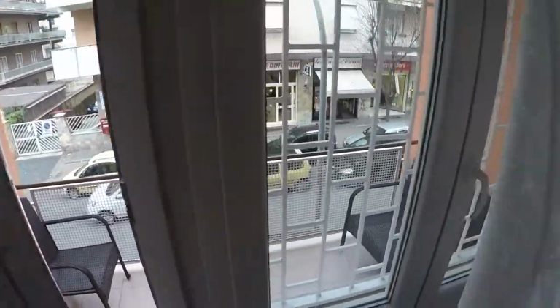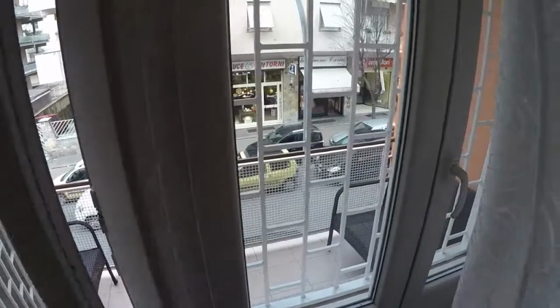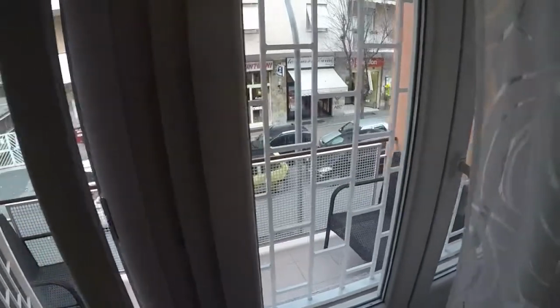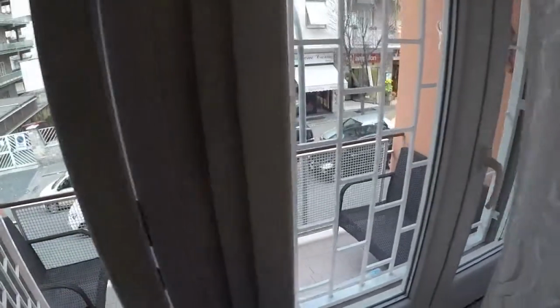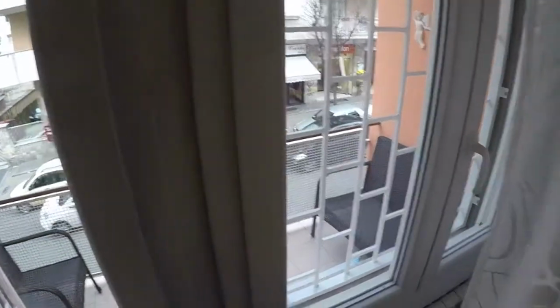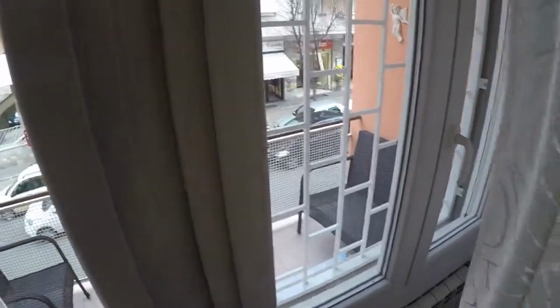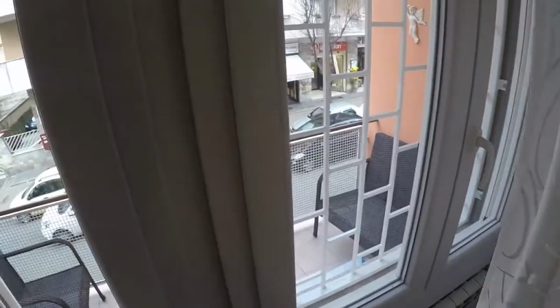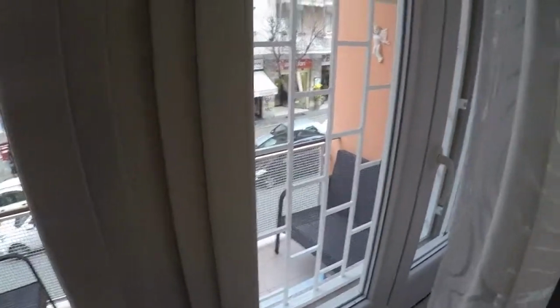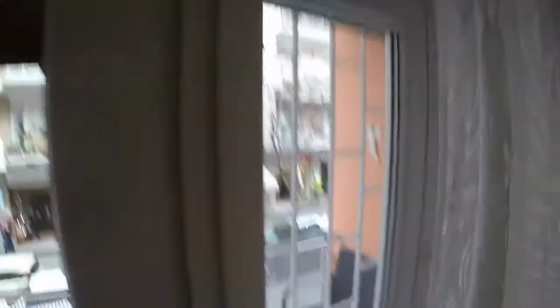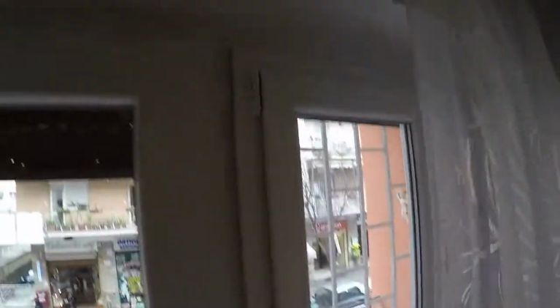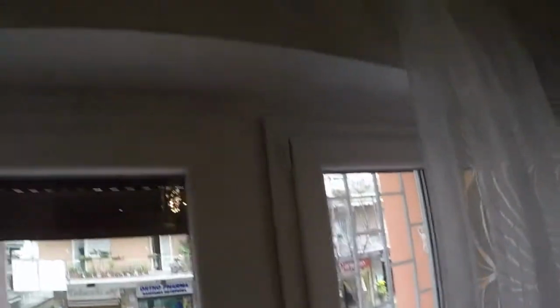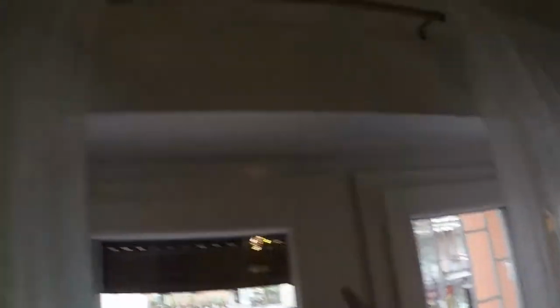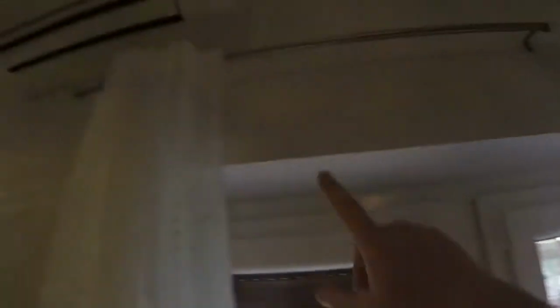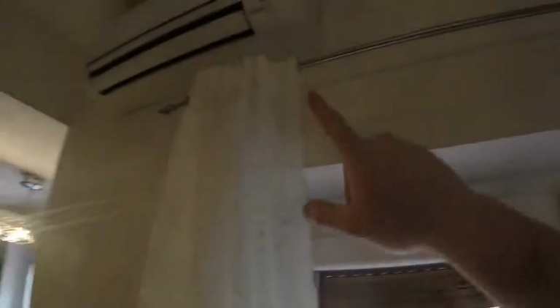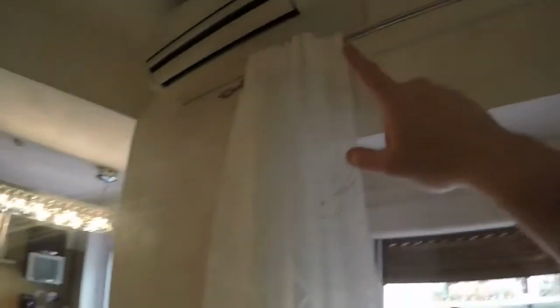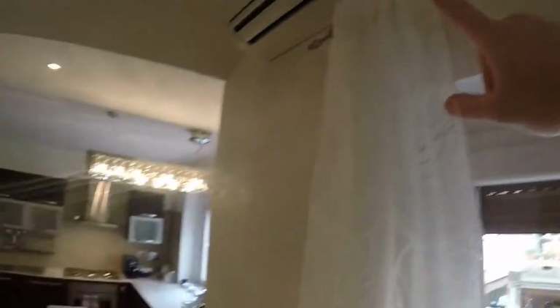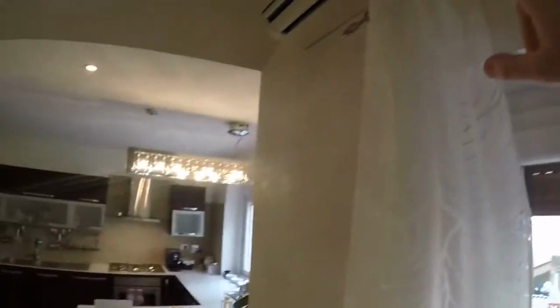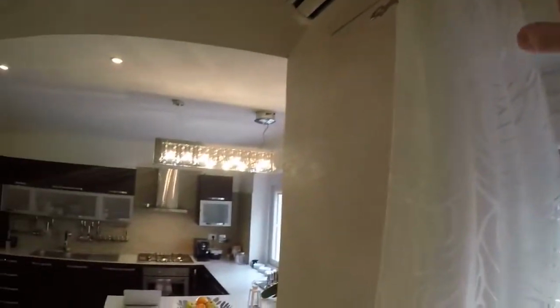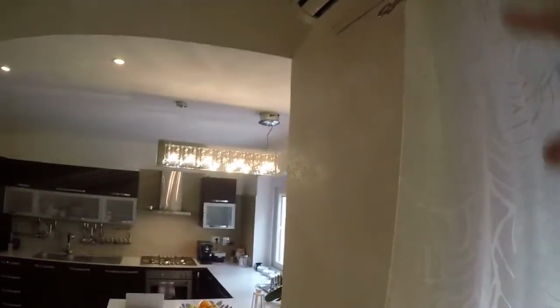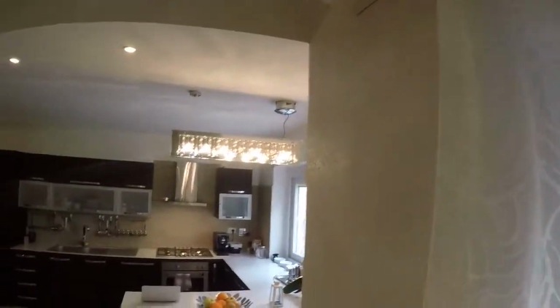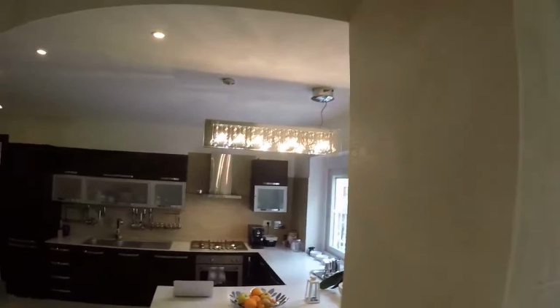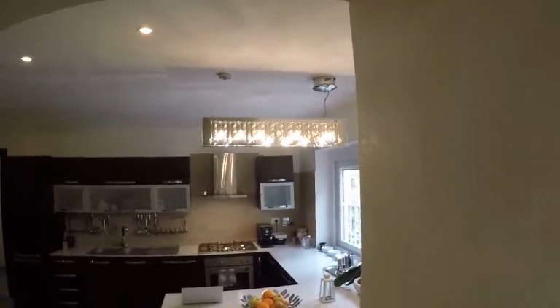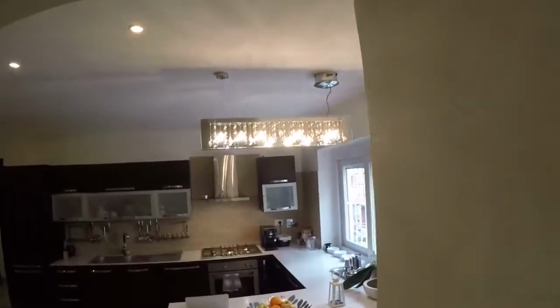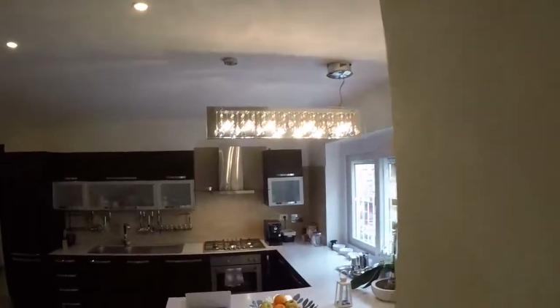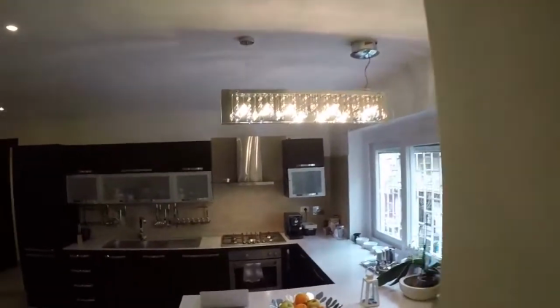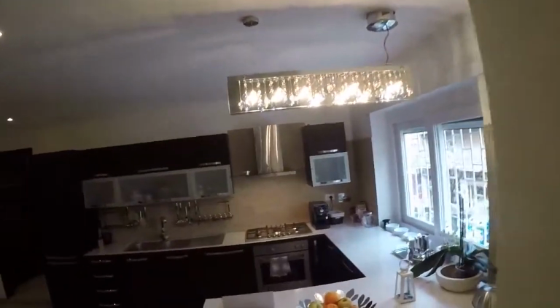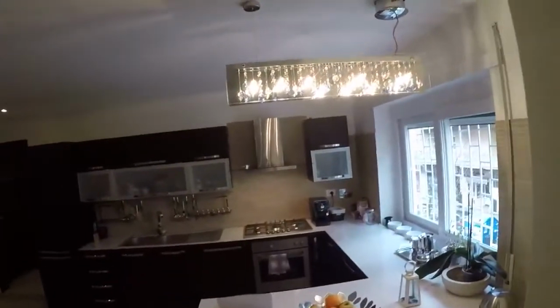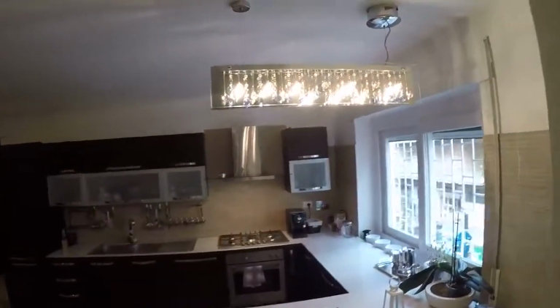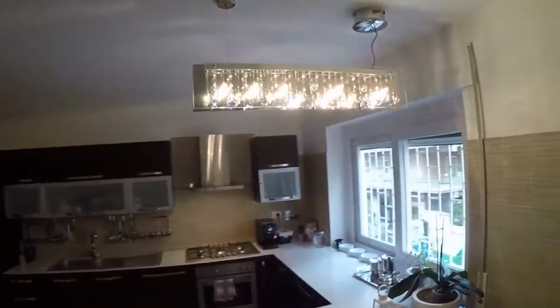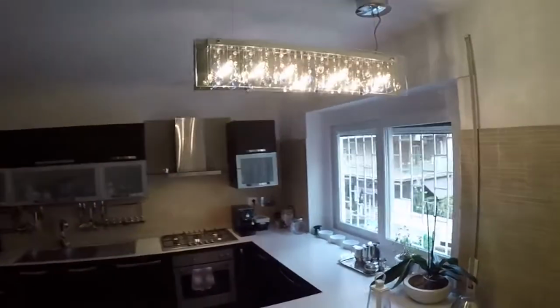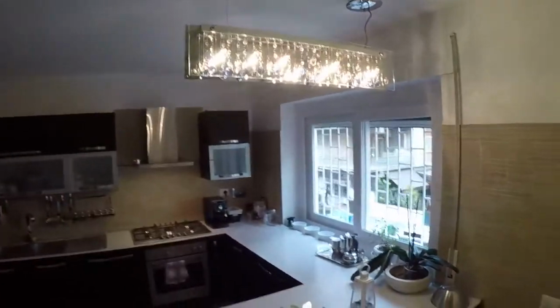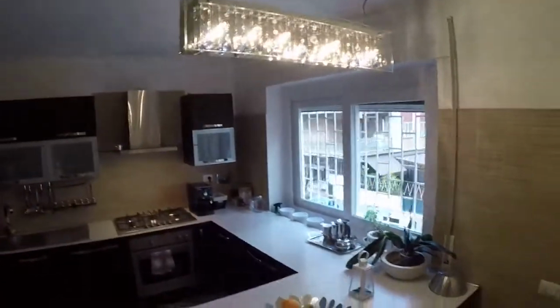Central heating and air conditioning for the summertime, and a really nice kitchen.